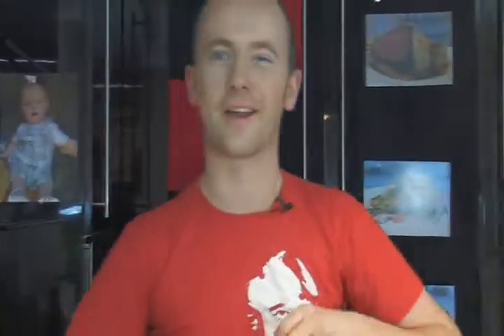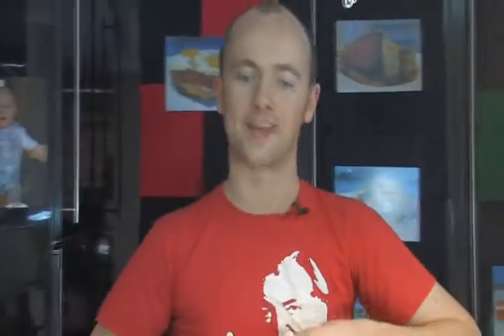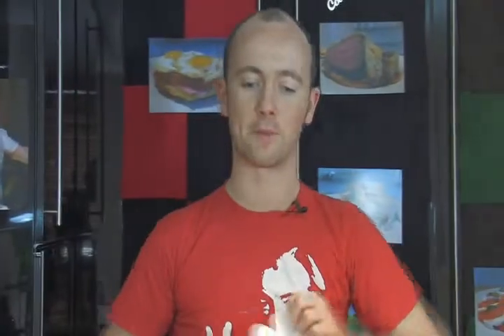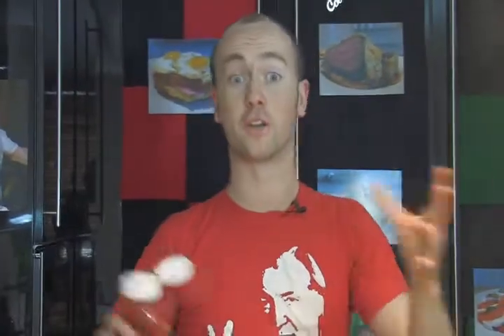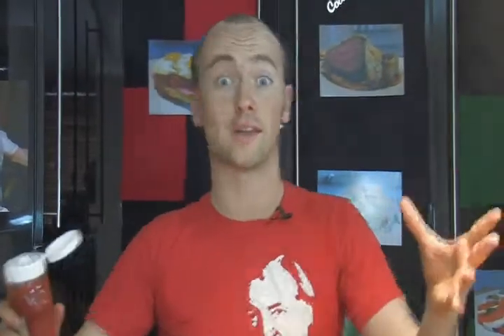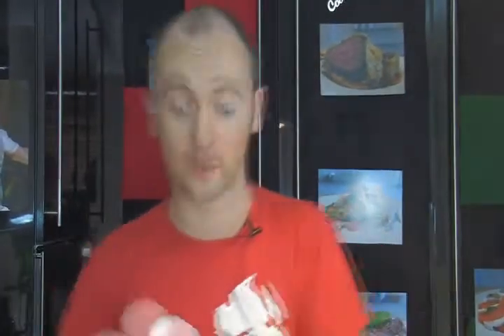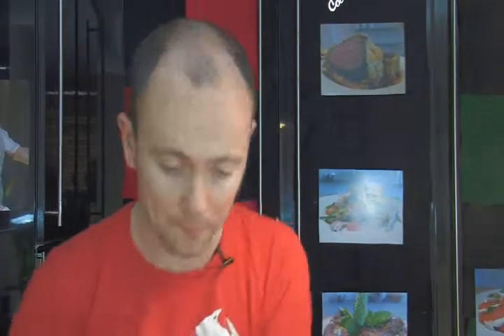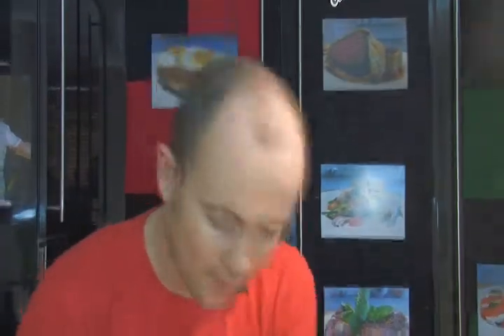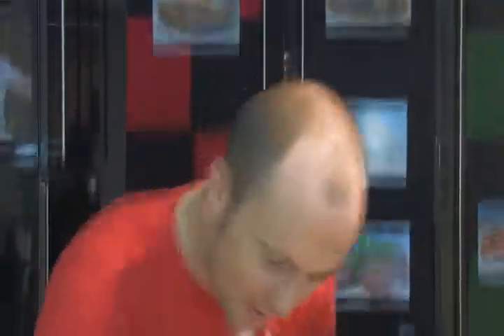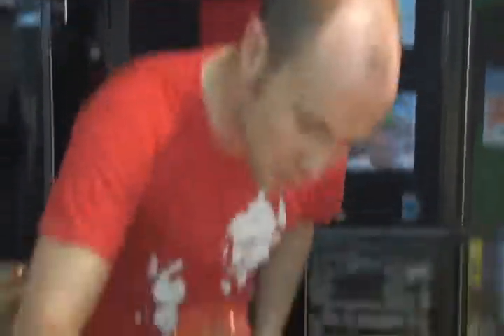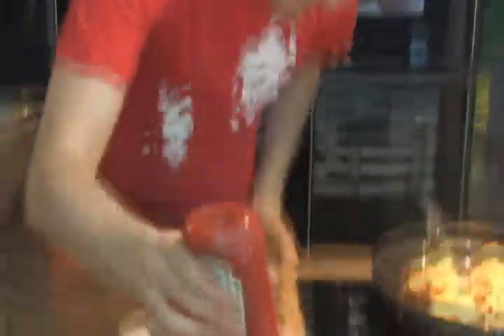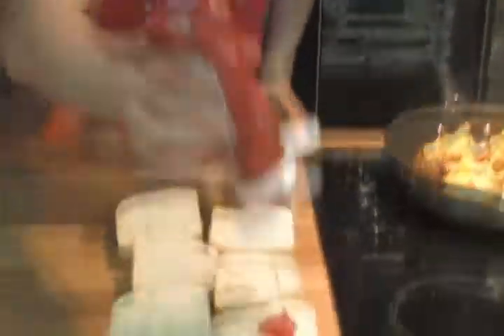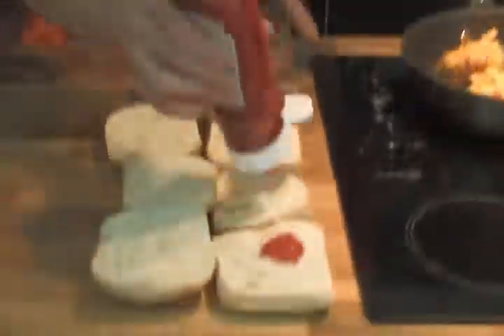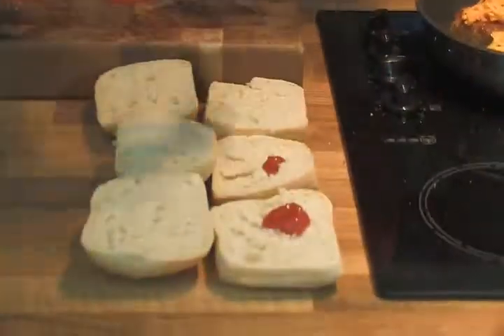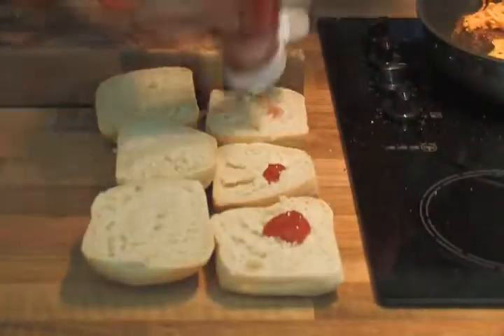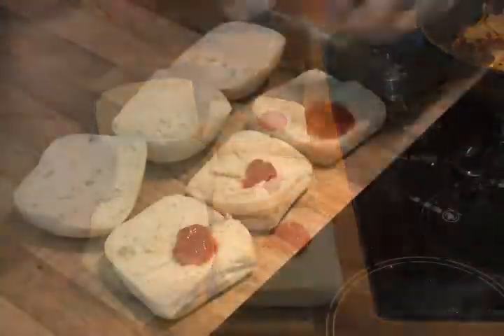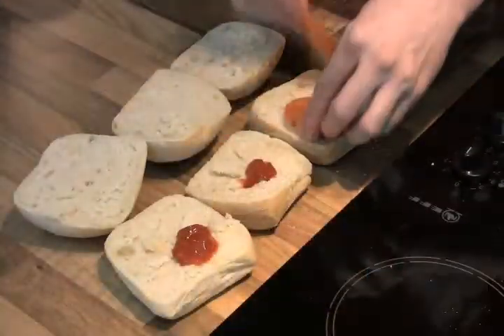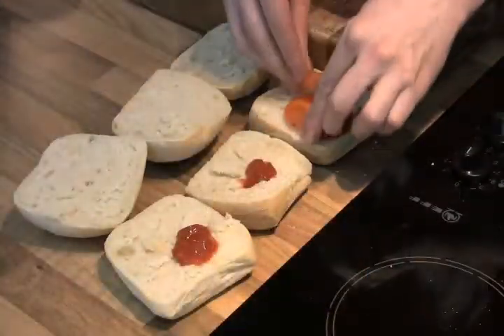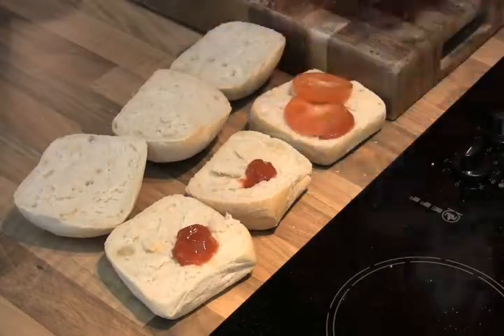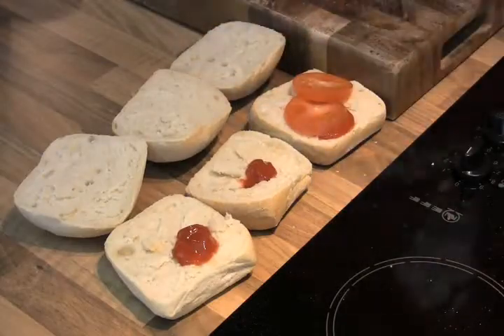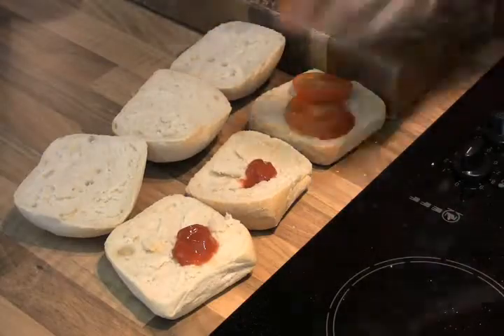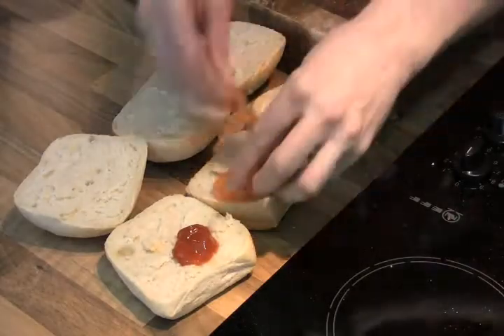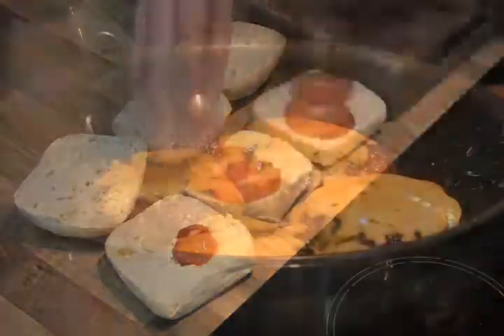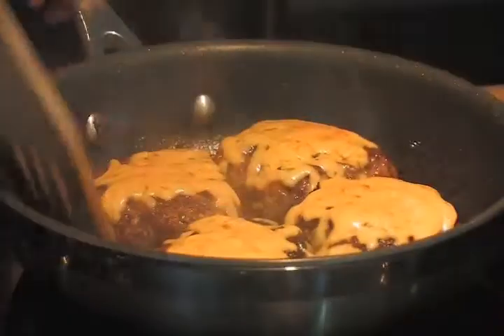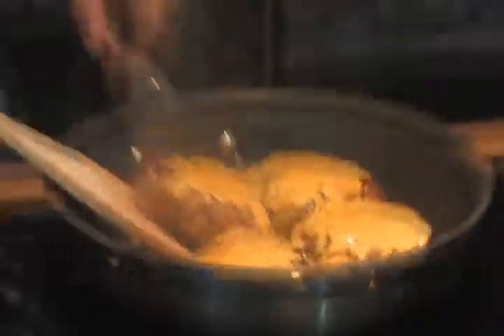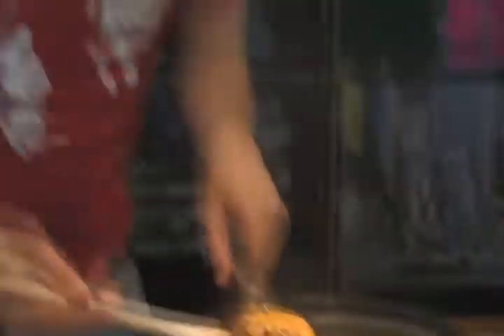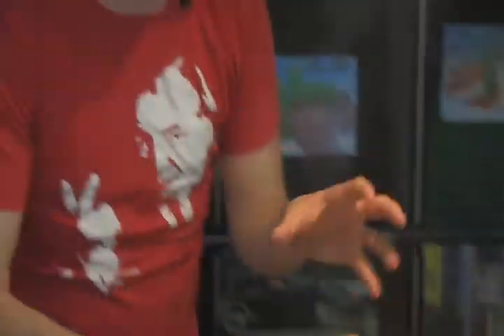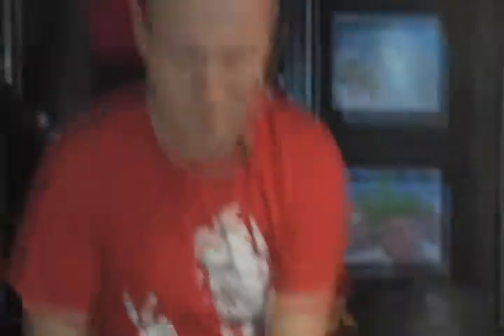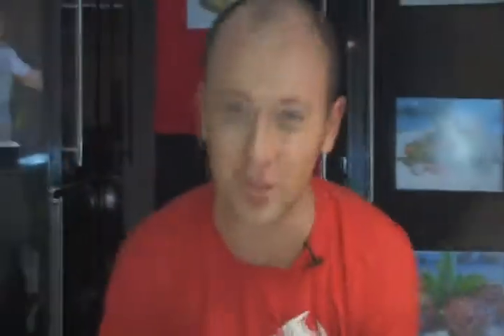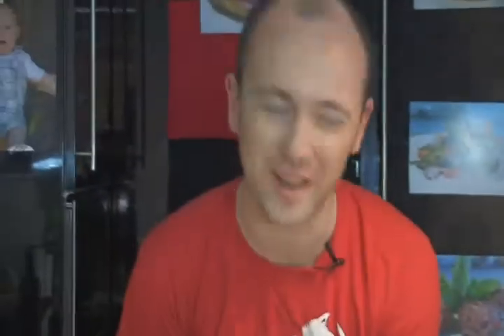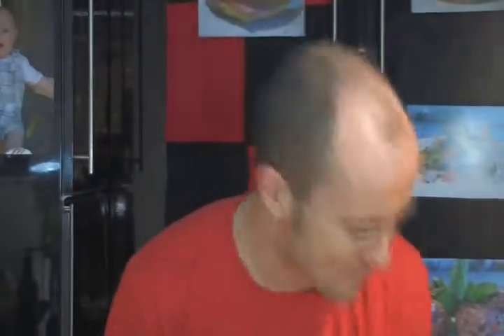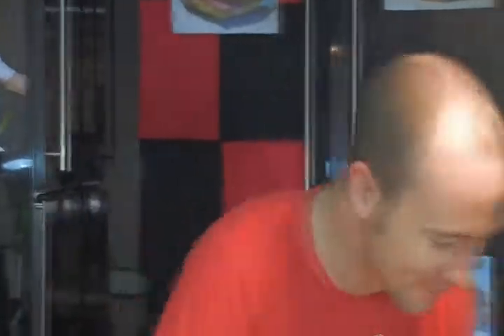I'm going to assemble the burgers — real simple. Ketchup, tomato. Those burgers are looking absolutely amazing.